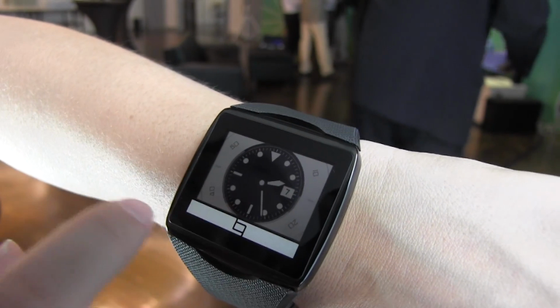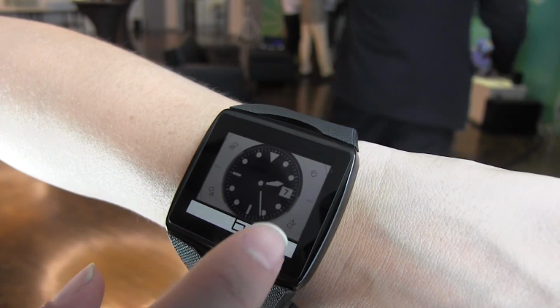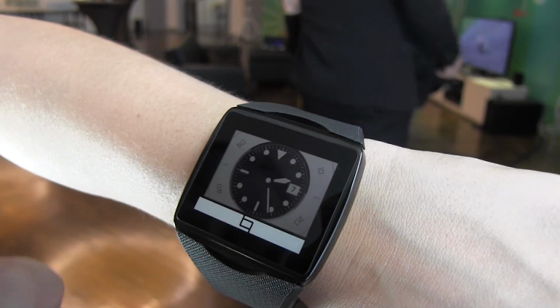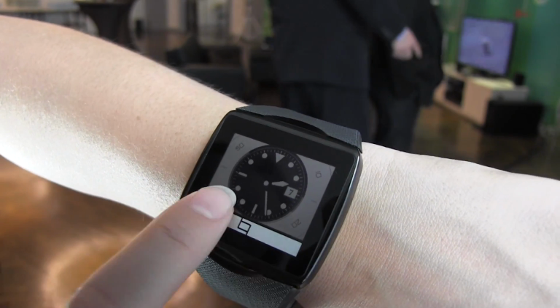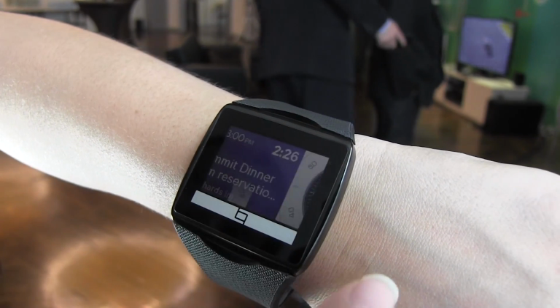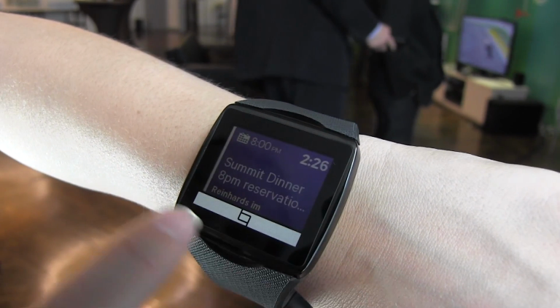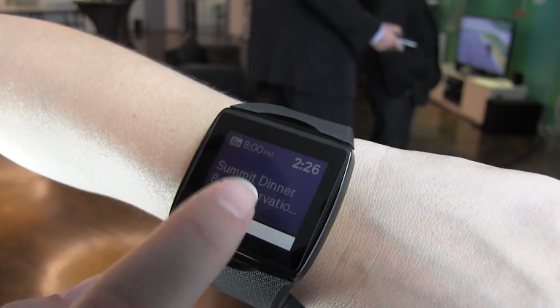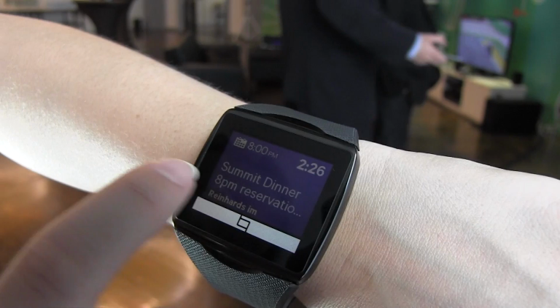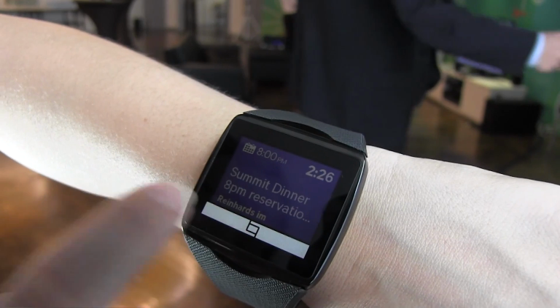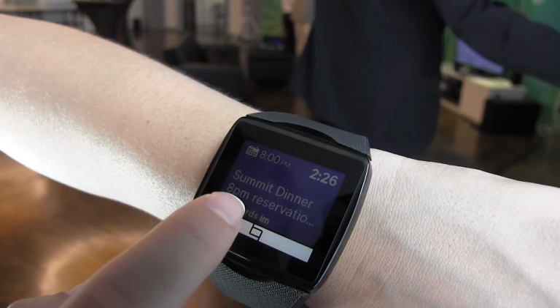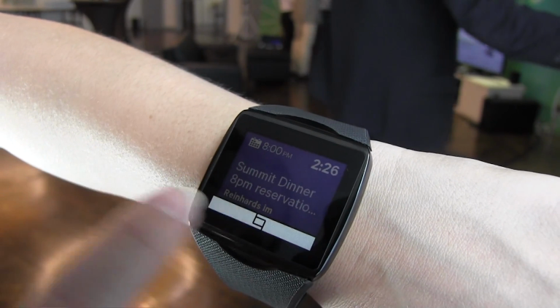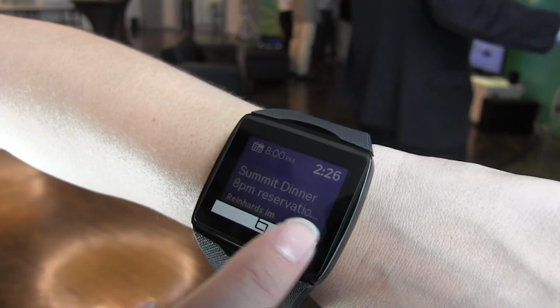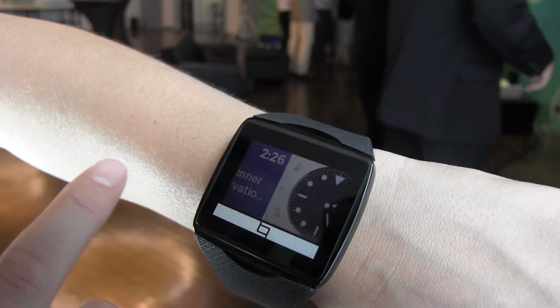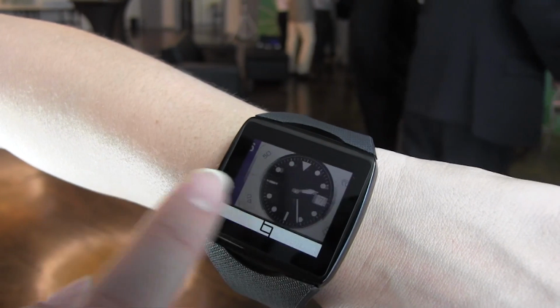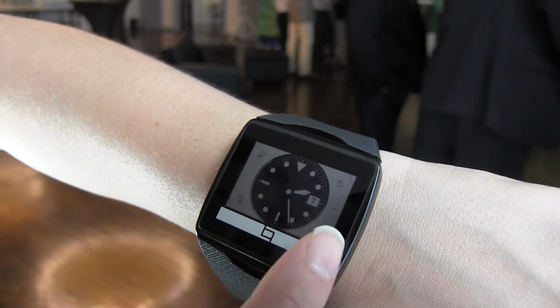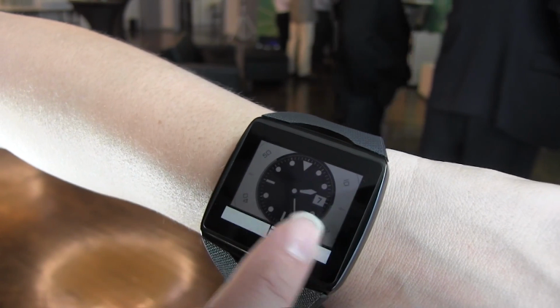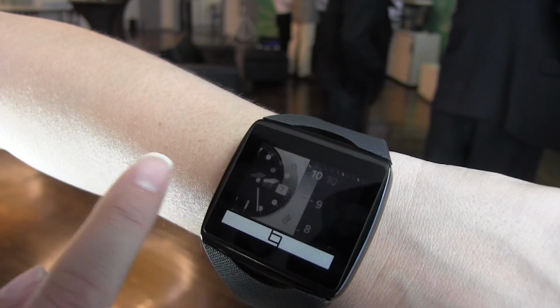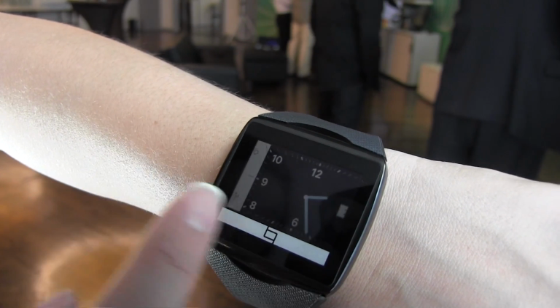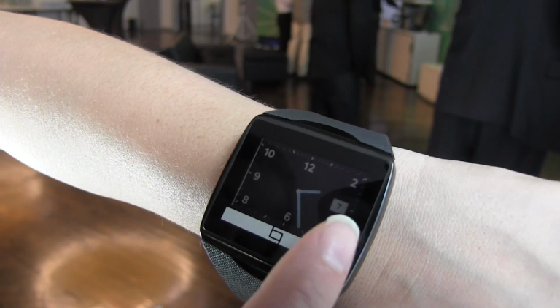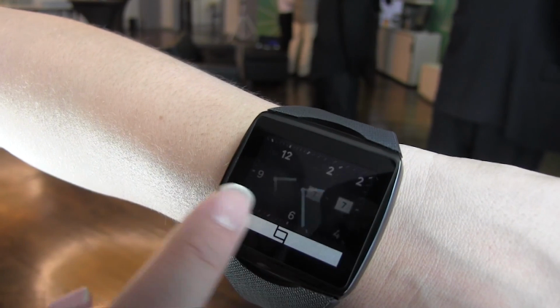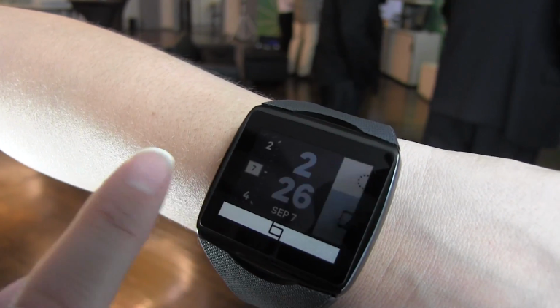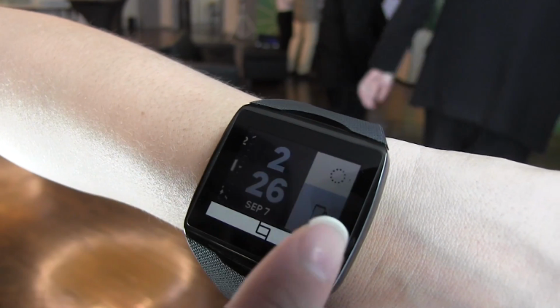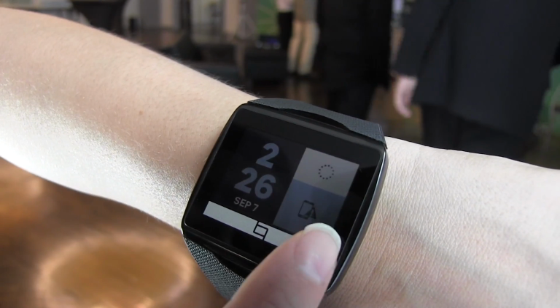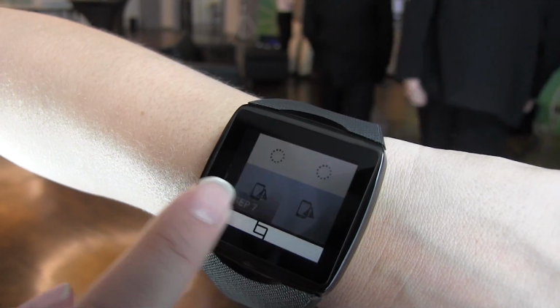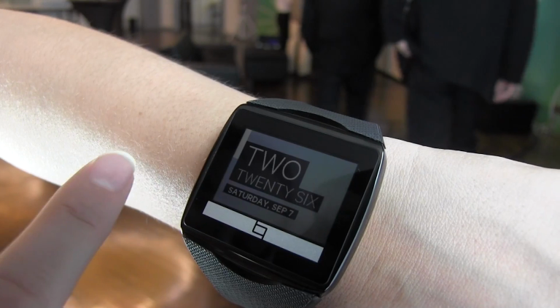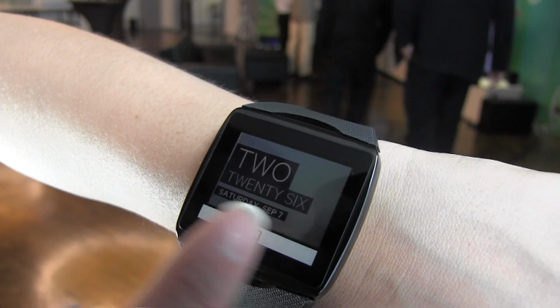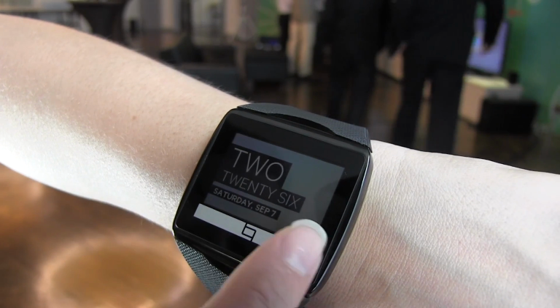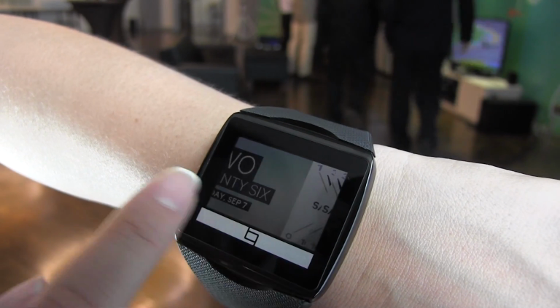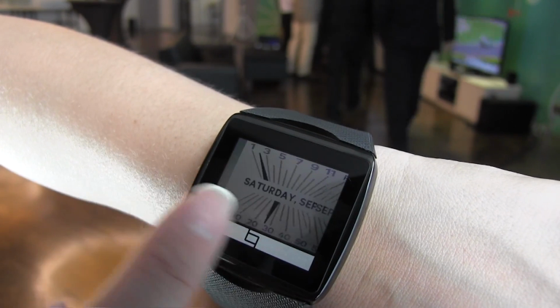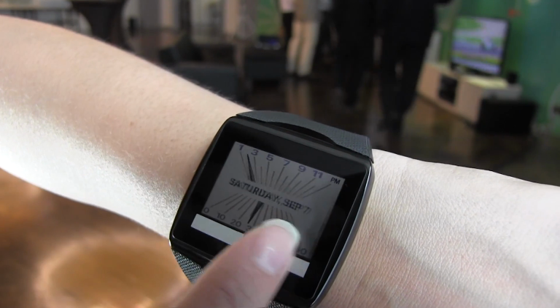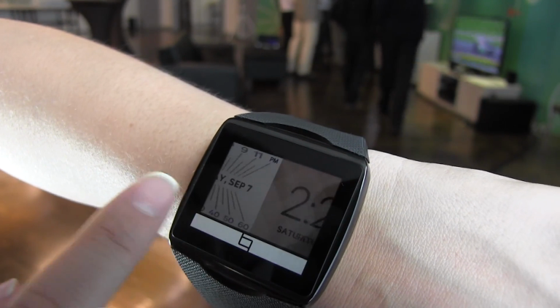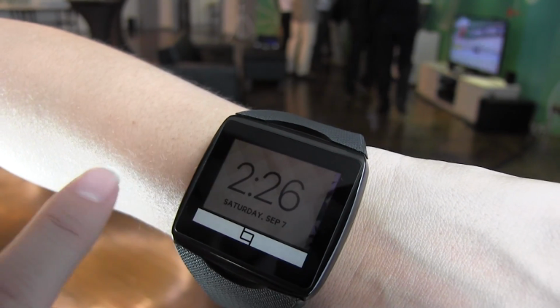You can swipe through watch faces — there's the meetings view, the traditional watch face, and keep going through all of them. There are a whole bunch of really cool iterations you can do with this.